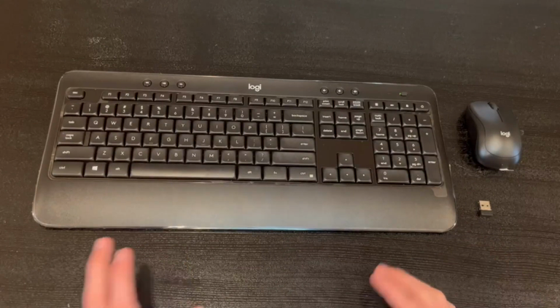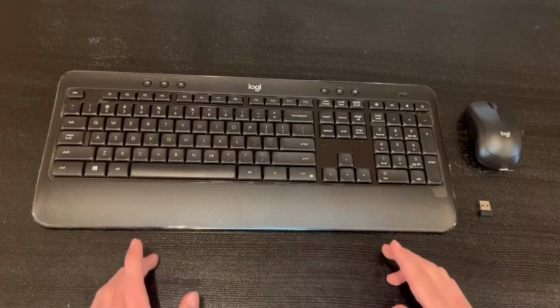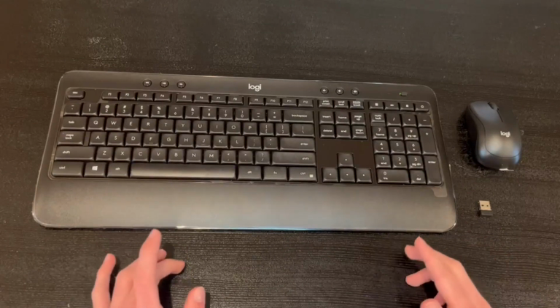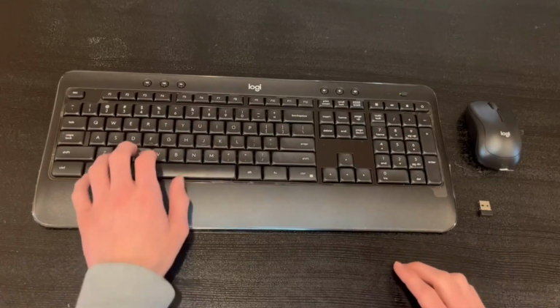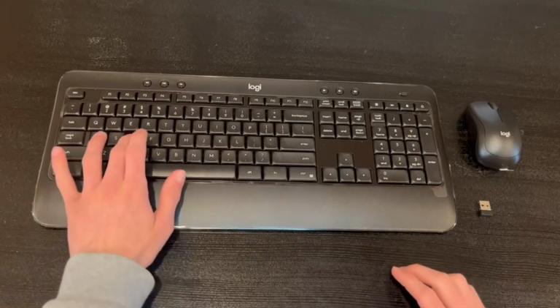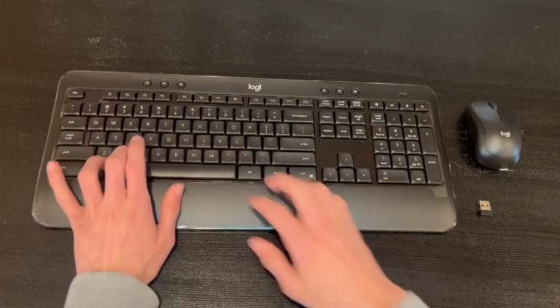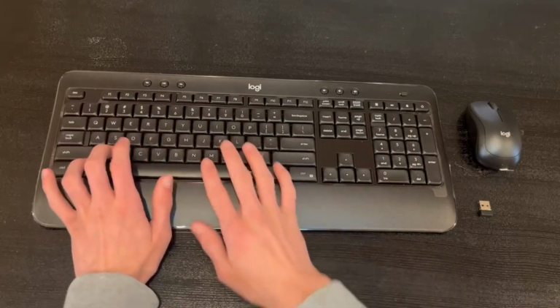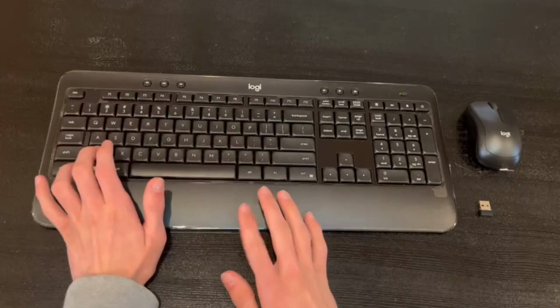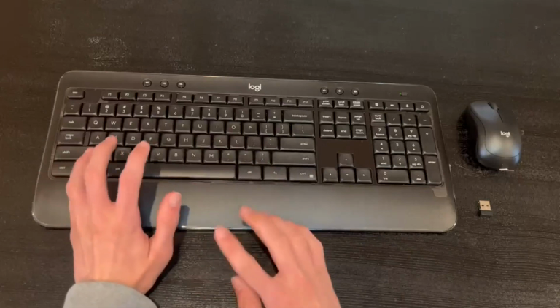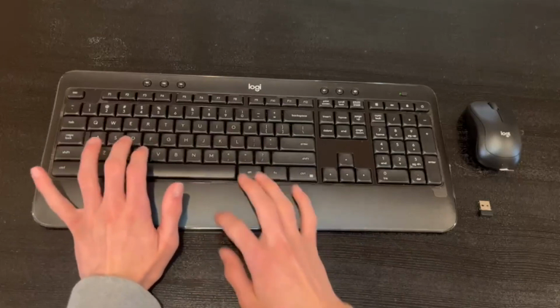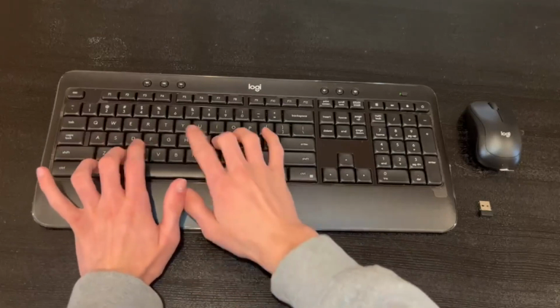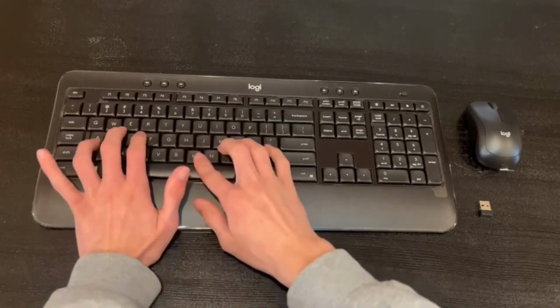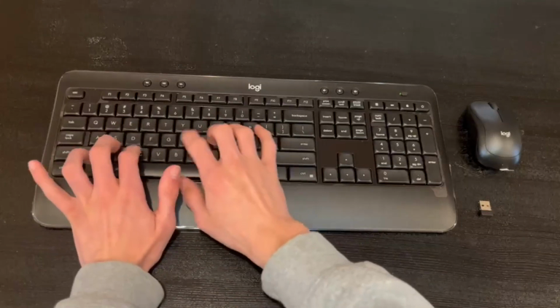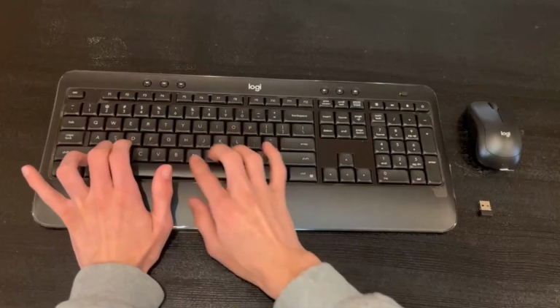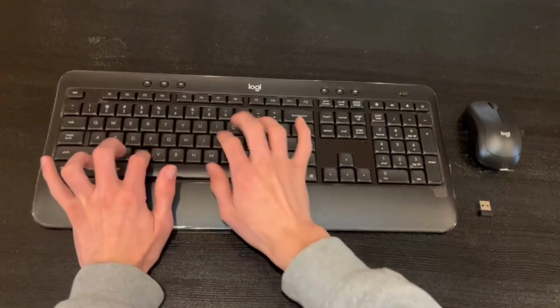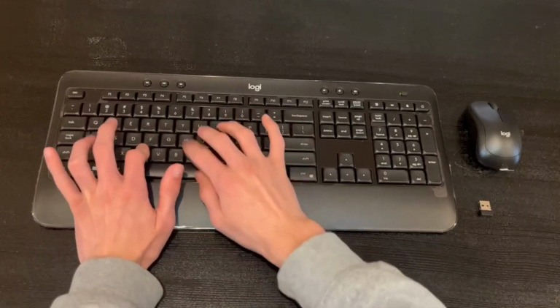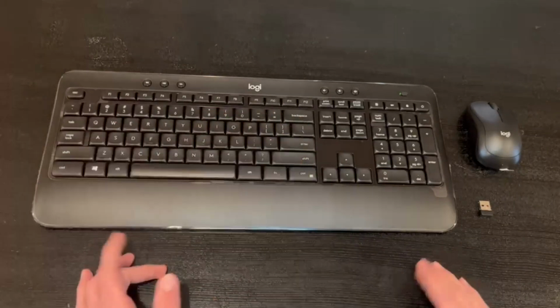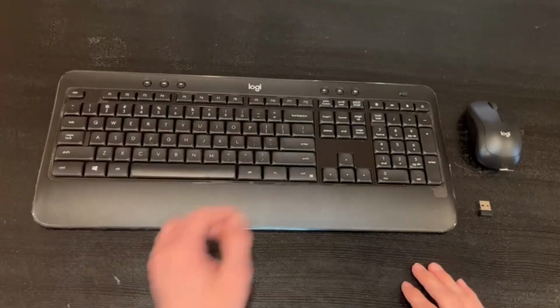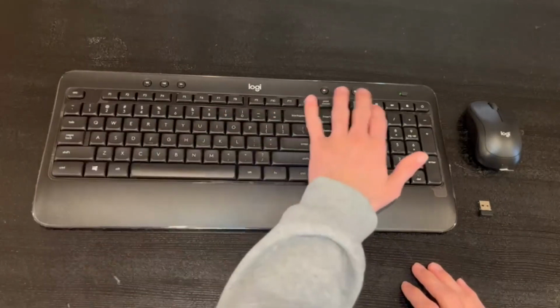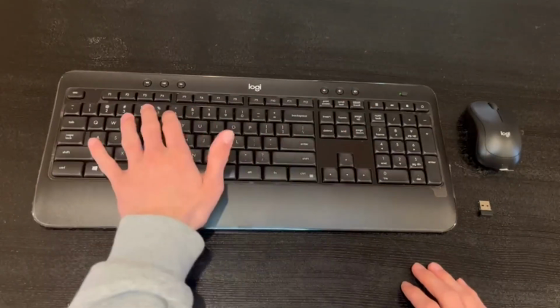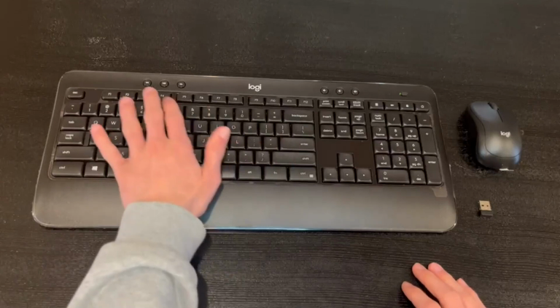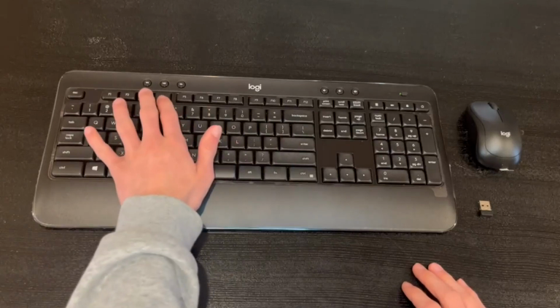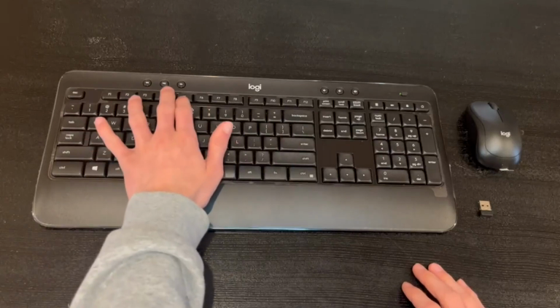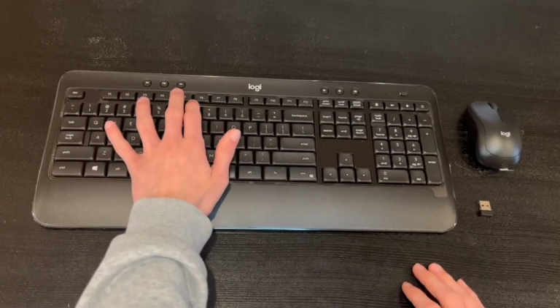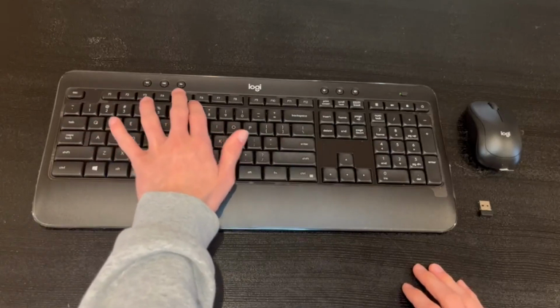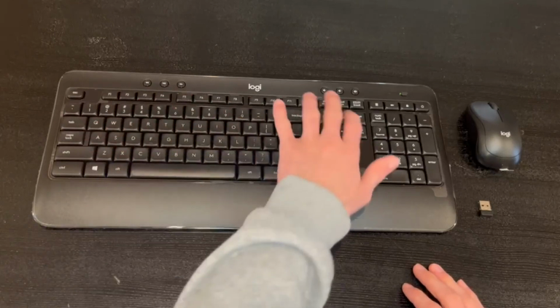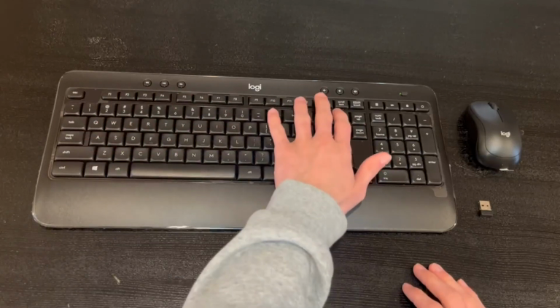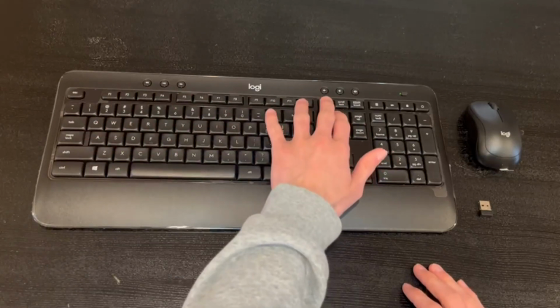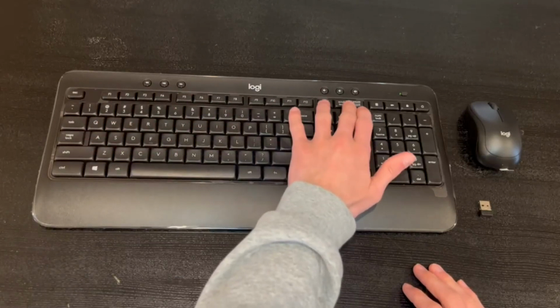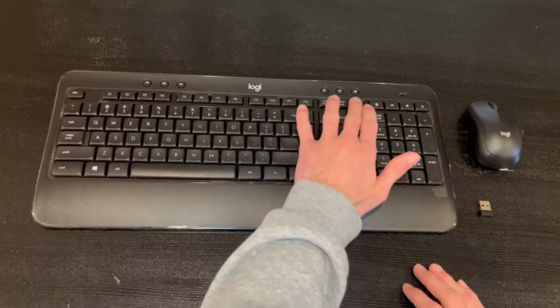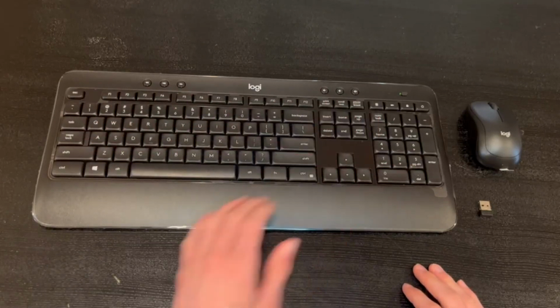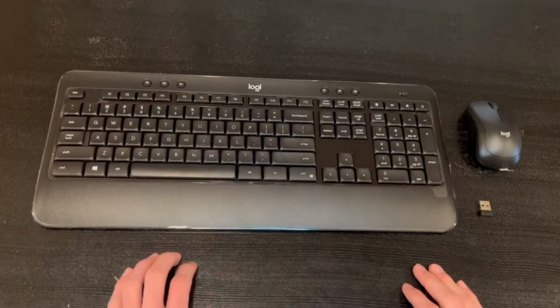The keyboard does have very quiet switches — I'm going to demonstrate right now. We also have a couple of options here: back, play, skip, and we have mute, low volume, and high volume.